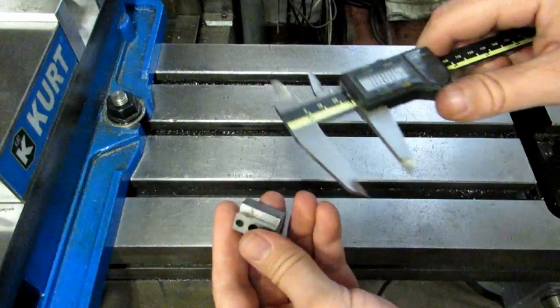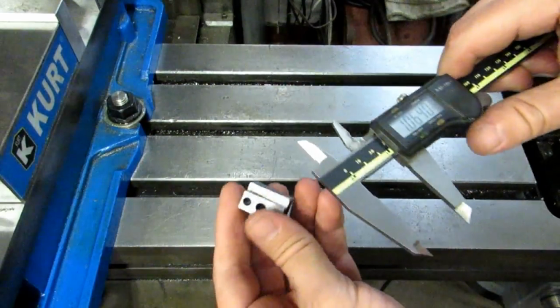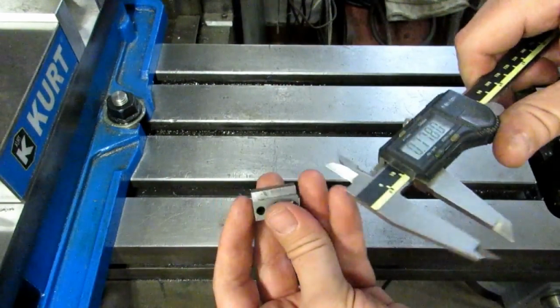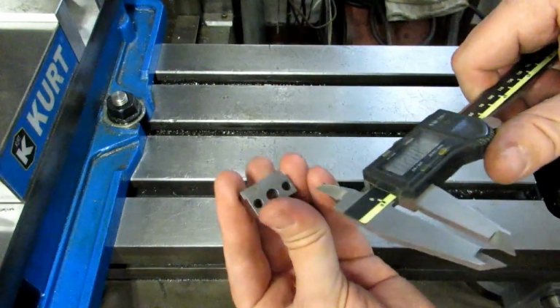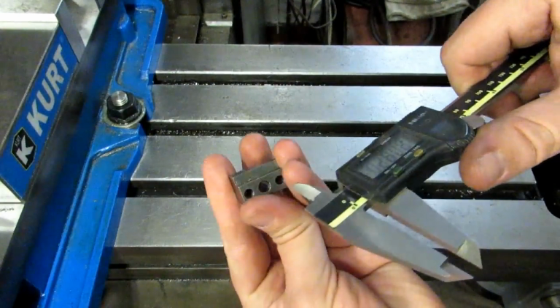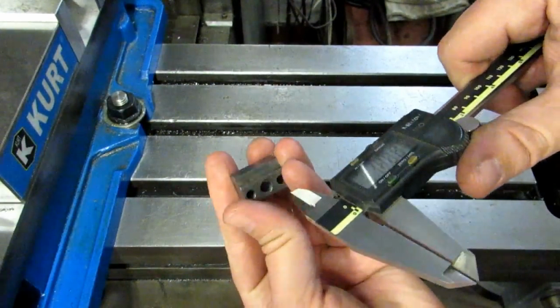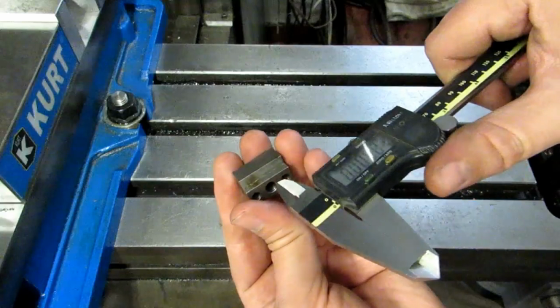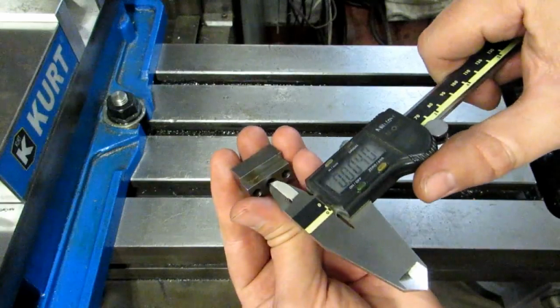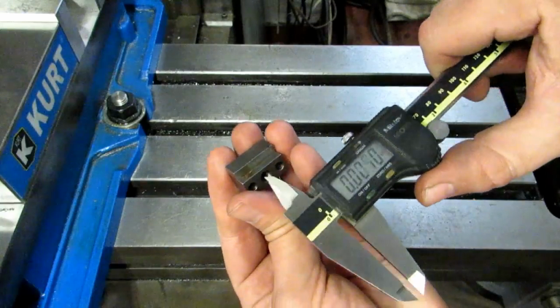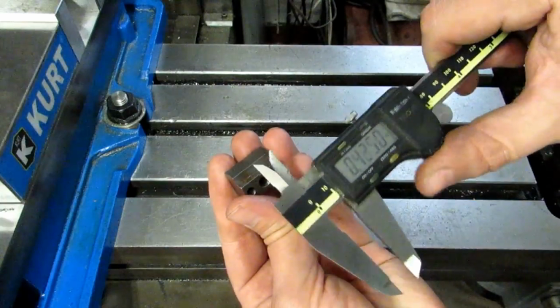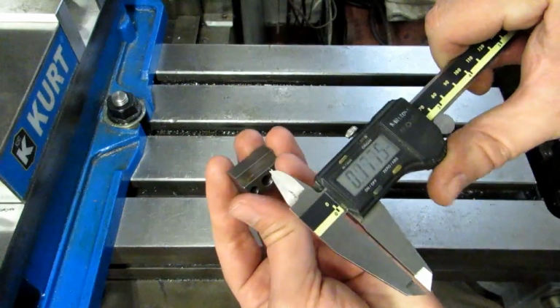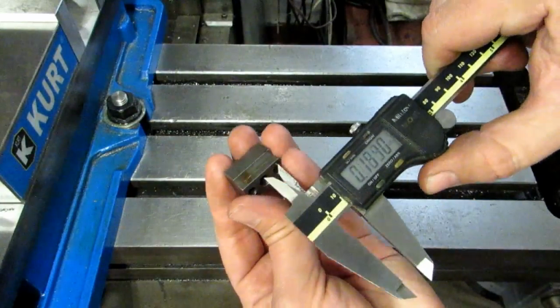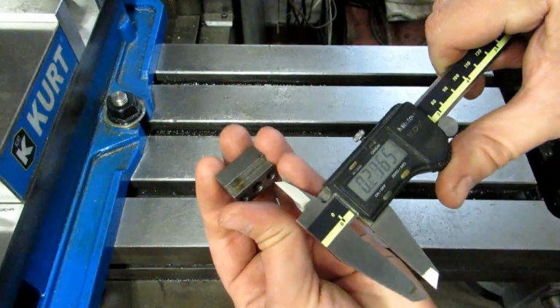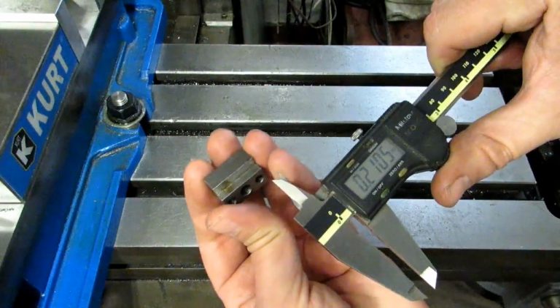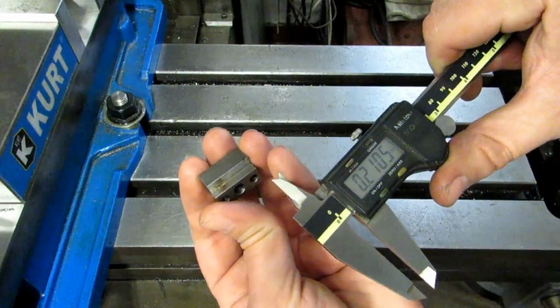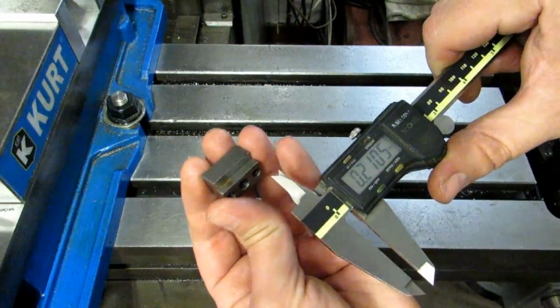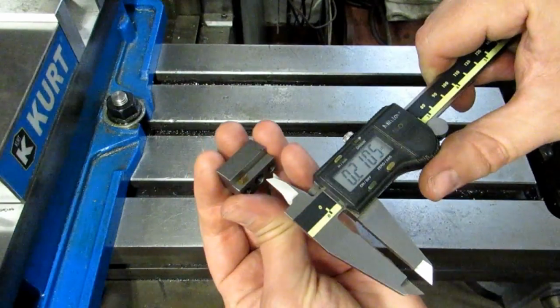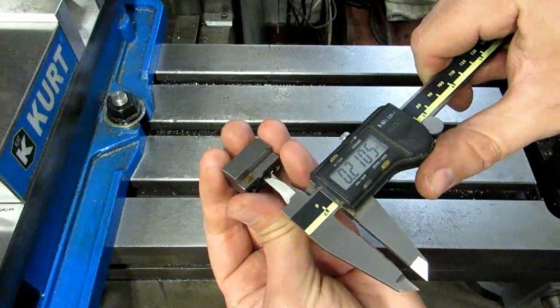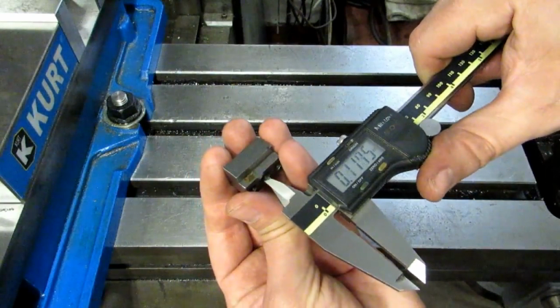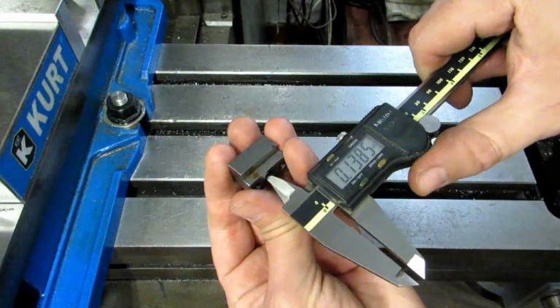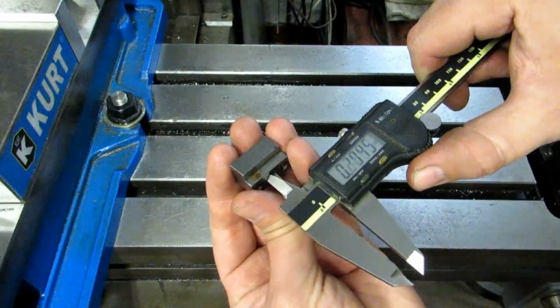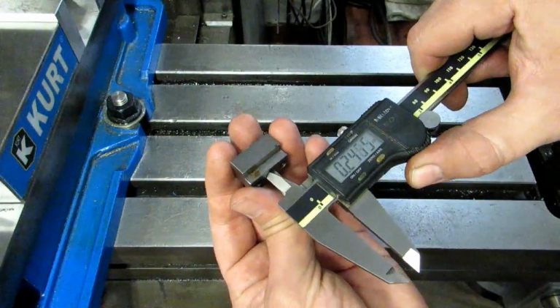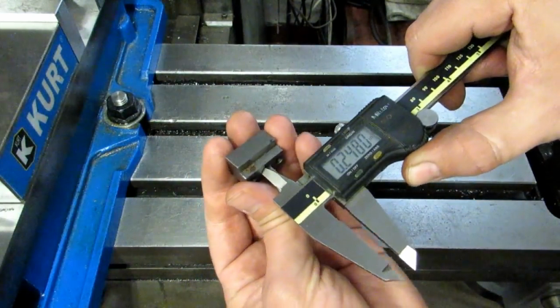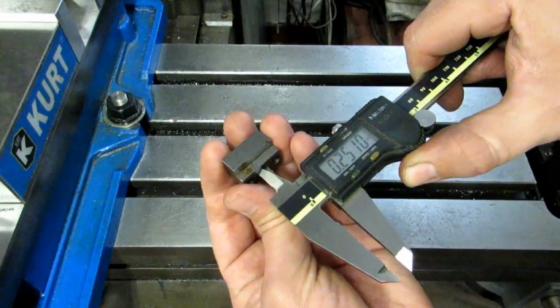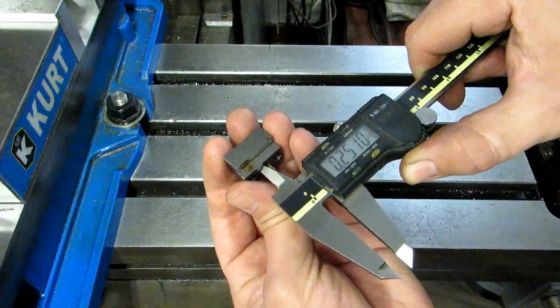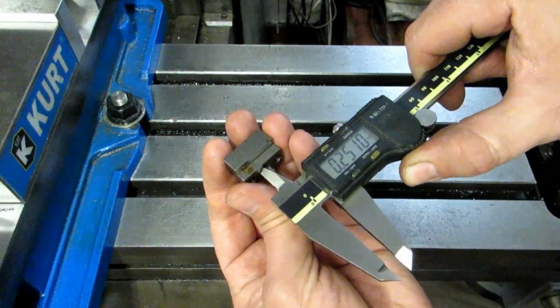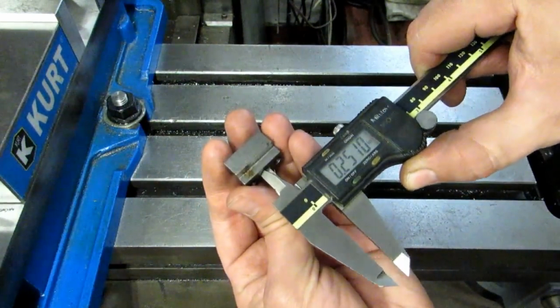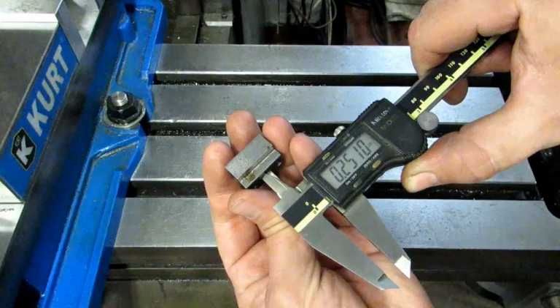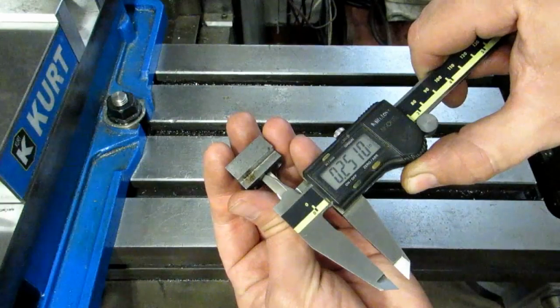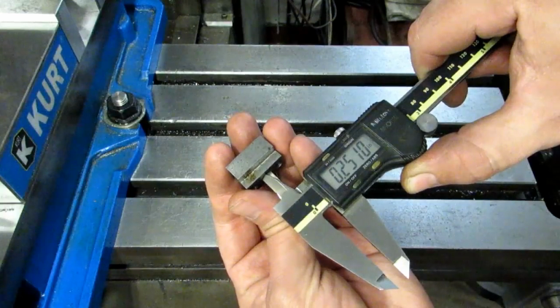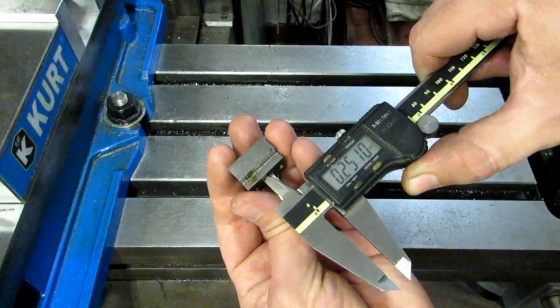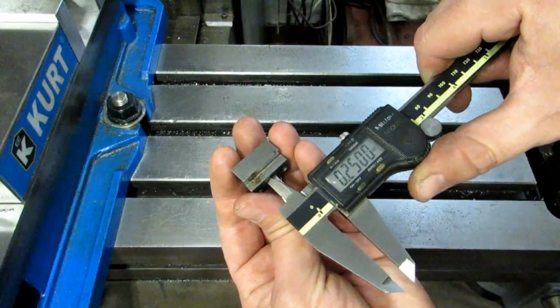You can measure on the inside of something with these jaws up here by my pinky, so you can measure that — that's a 251 hole.